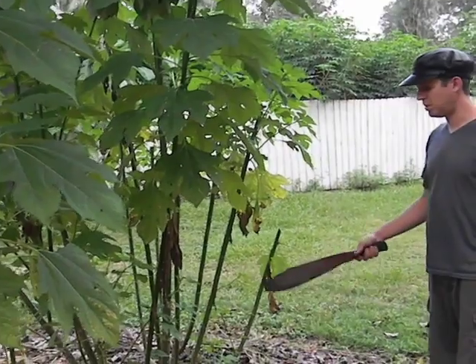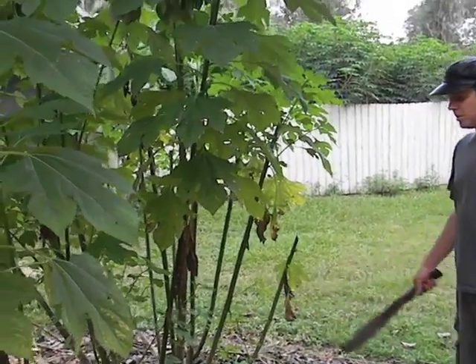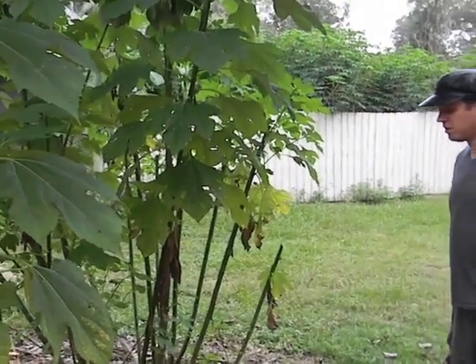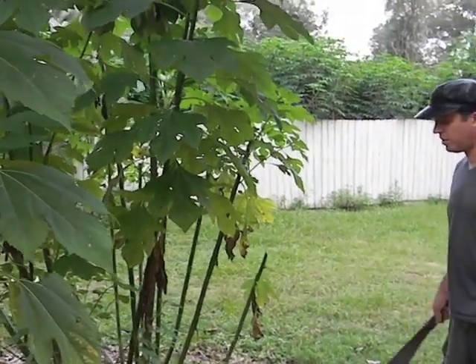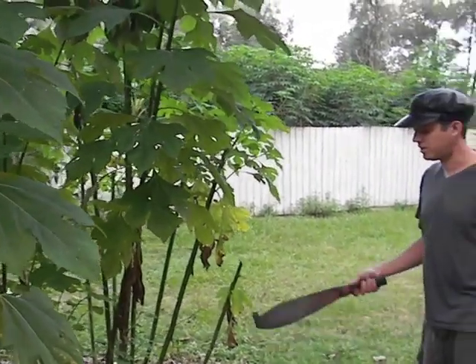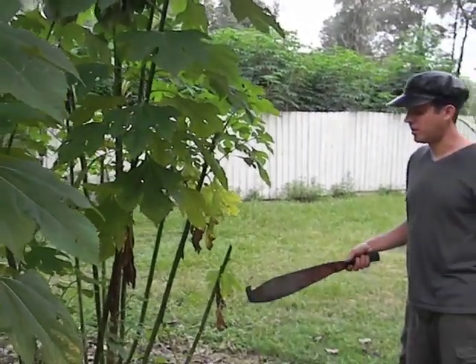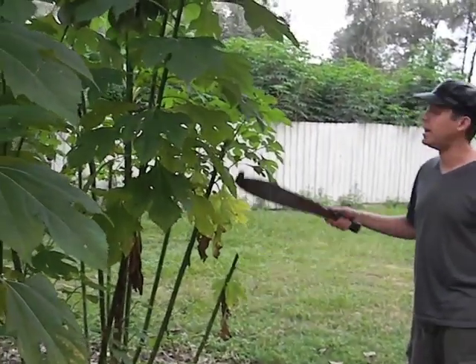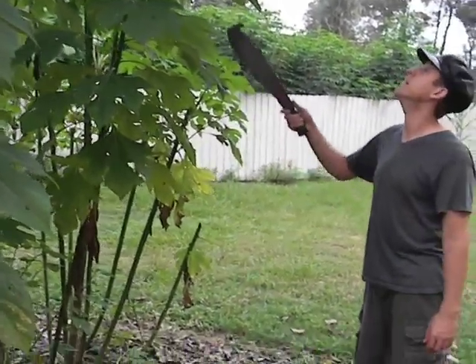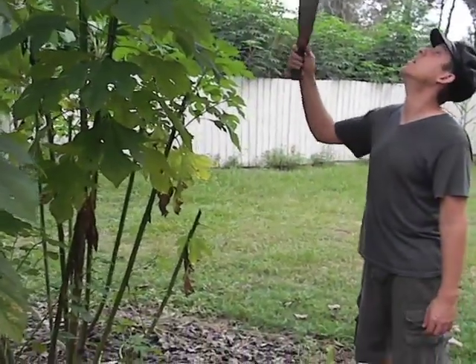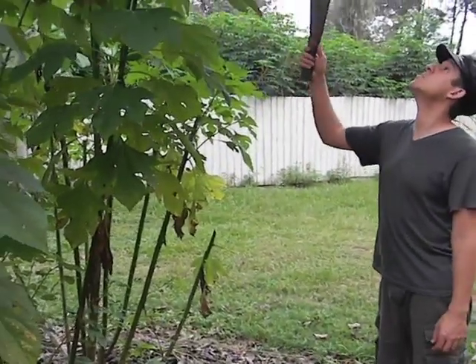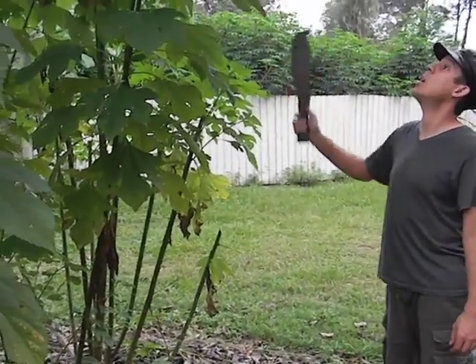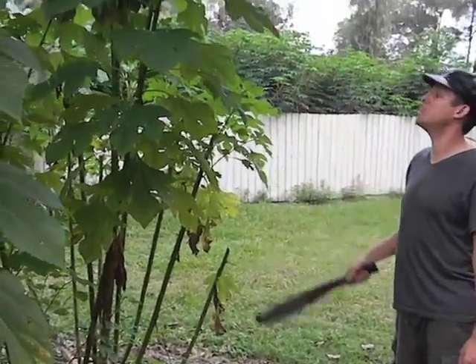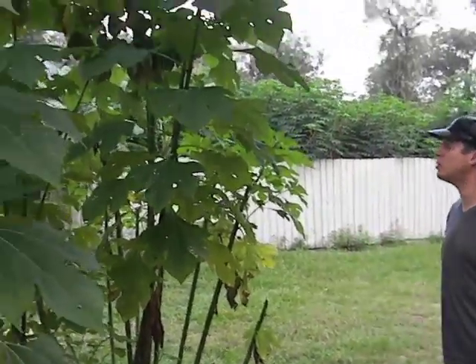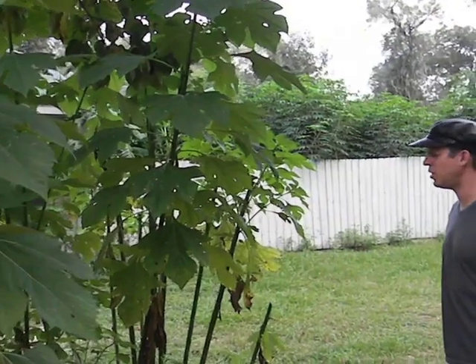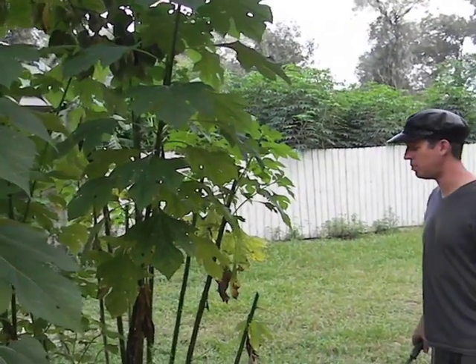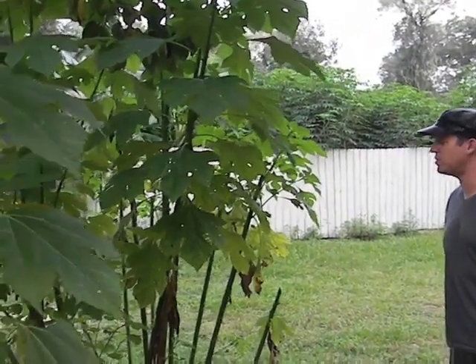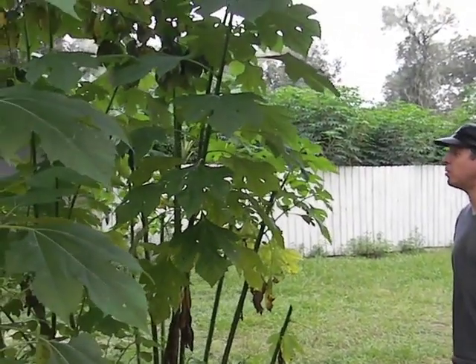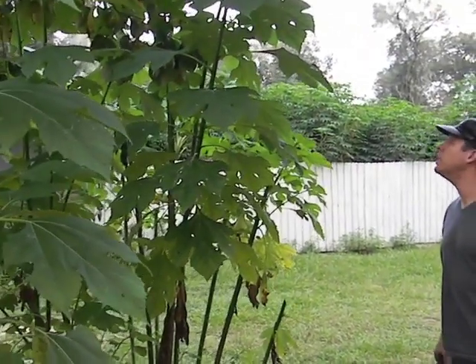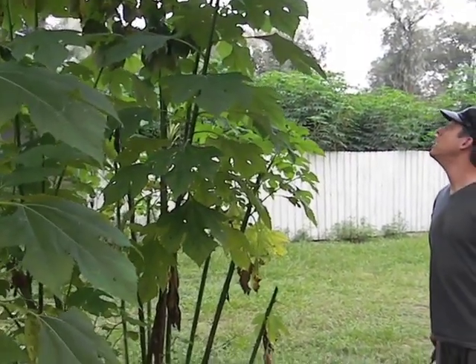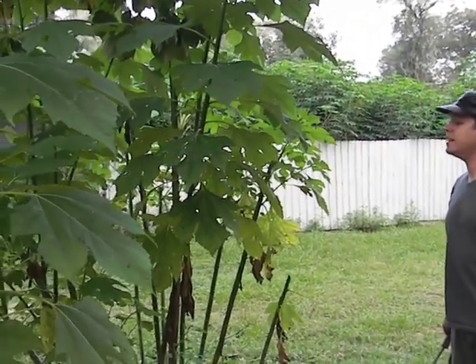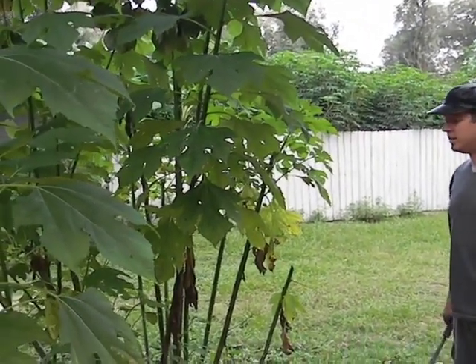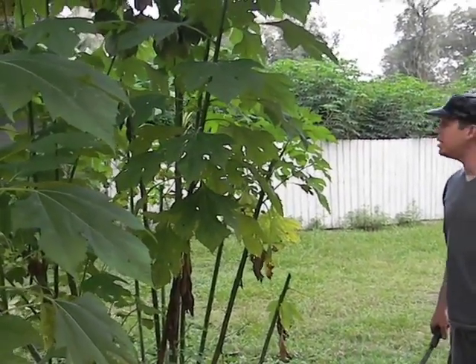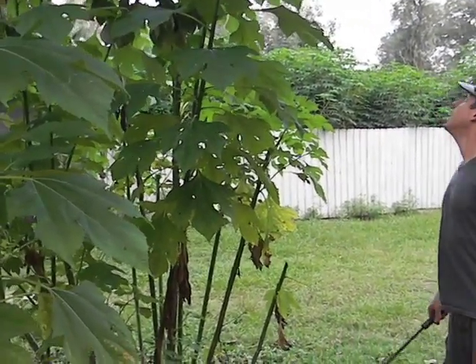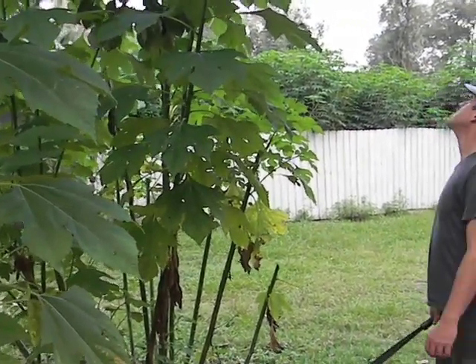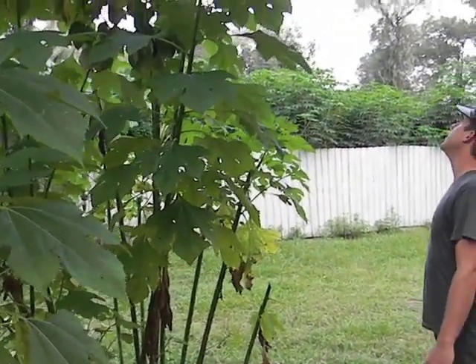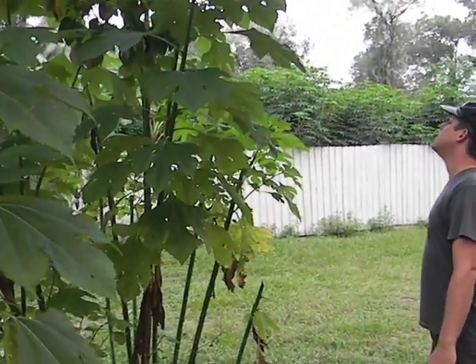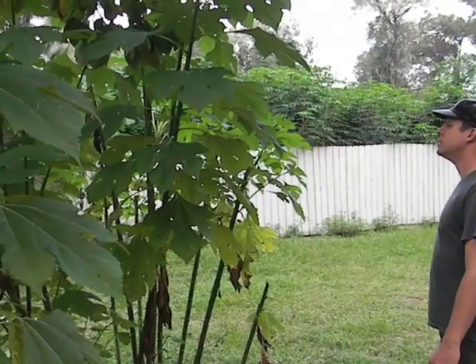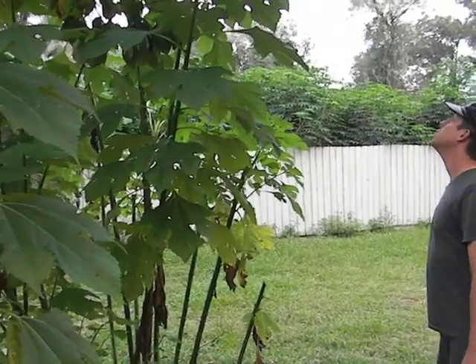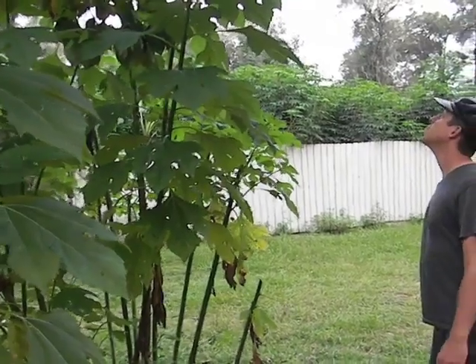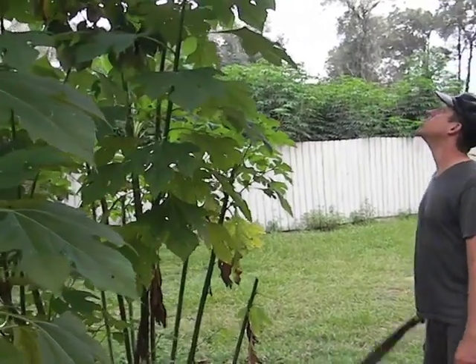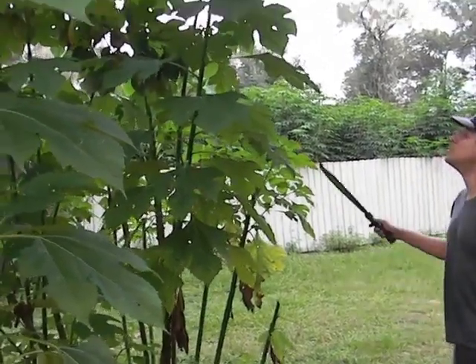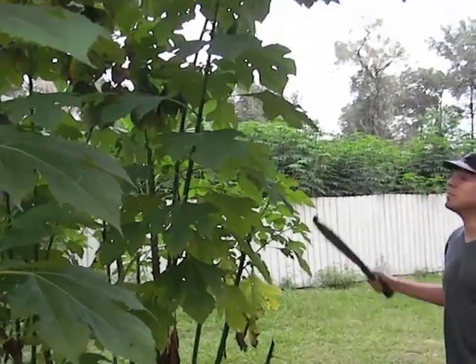This one is less than a year old — I planted it in the spring, and now it's all the way up into the dogwood. I've already cut parts of it before, and it's coming up on probably 15 to 20 feet up there.